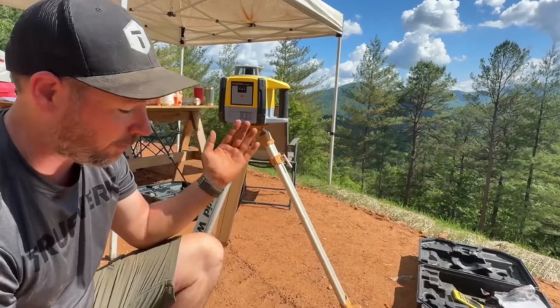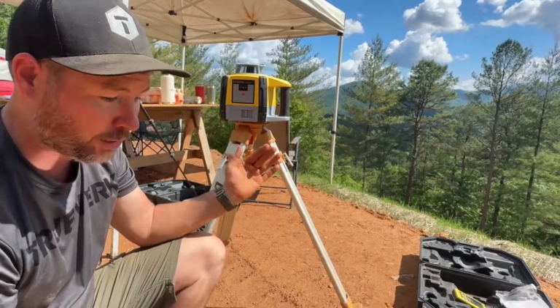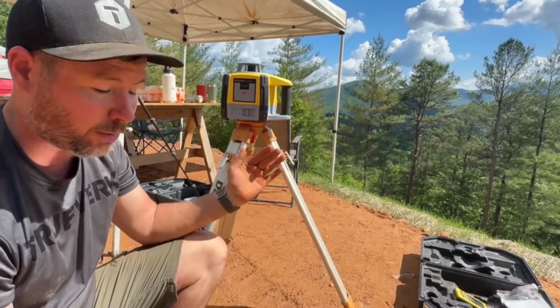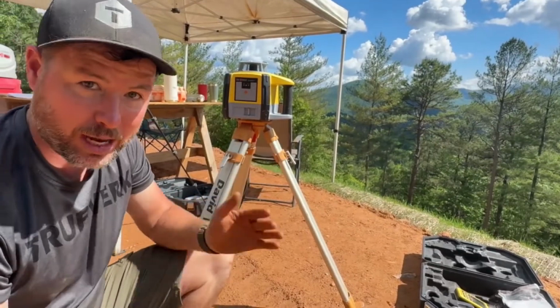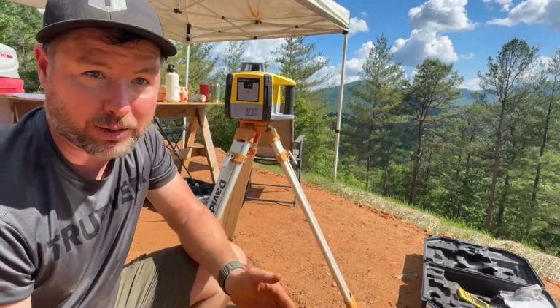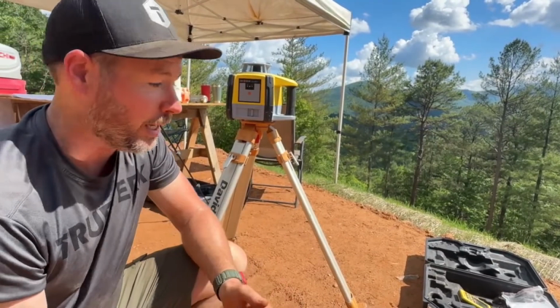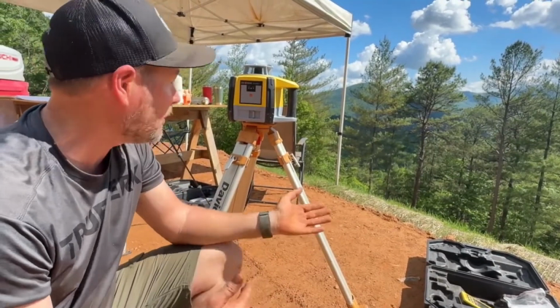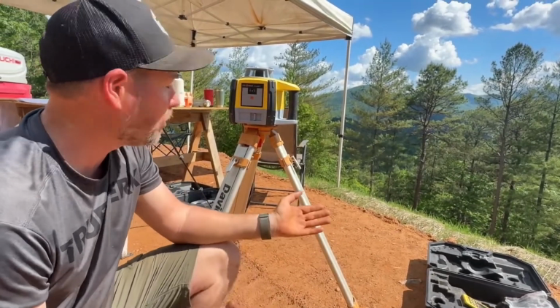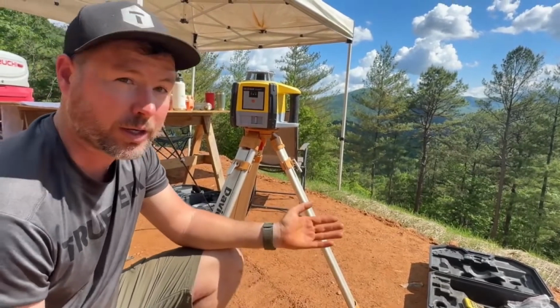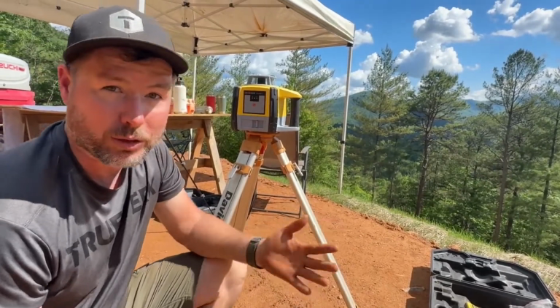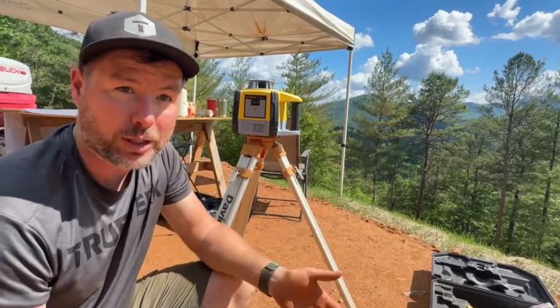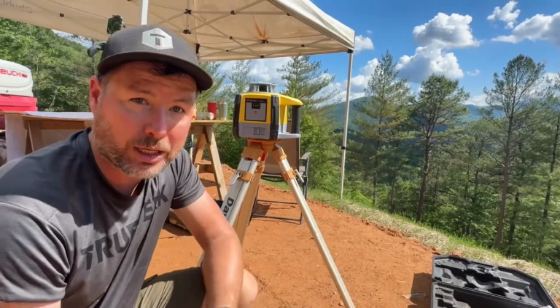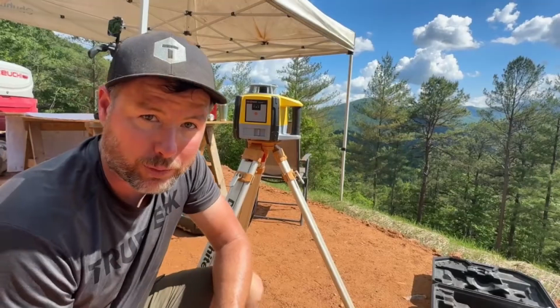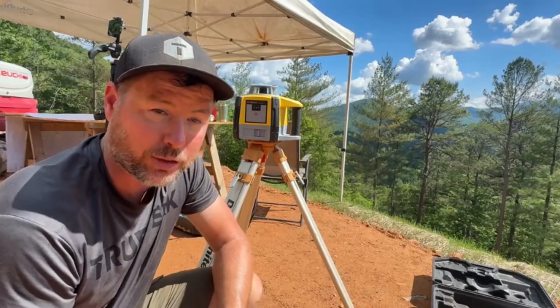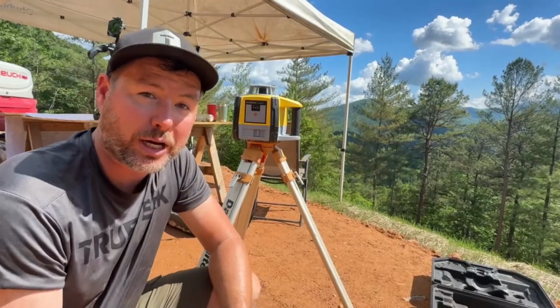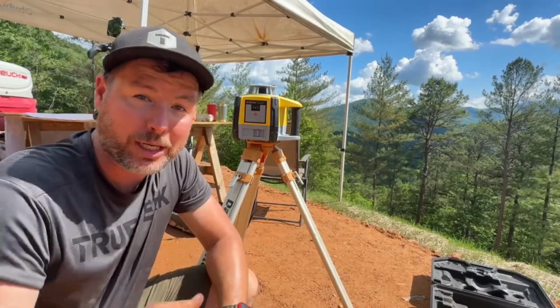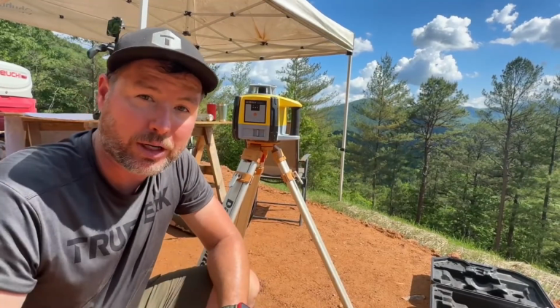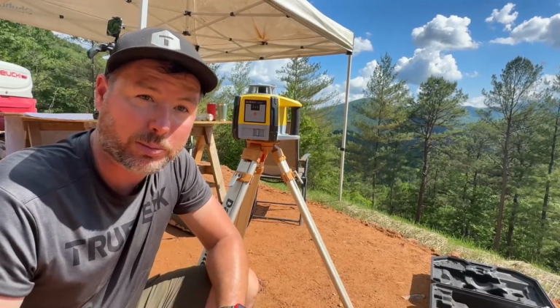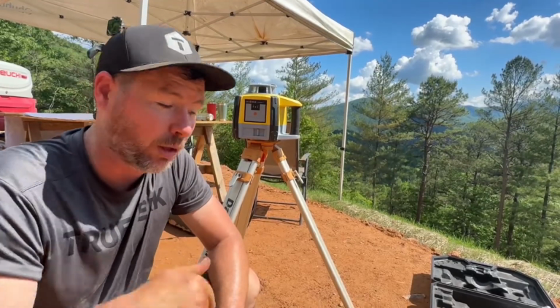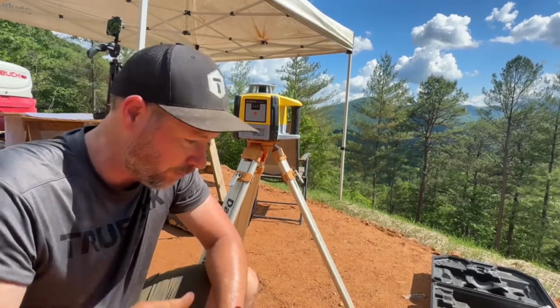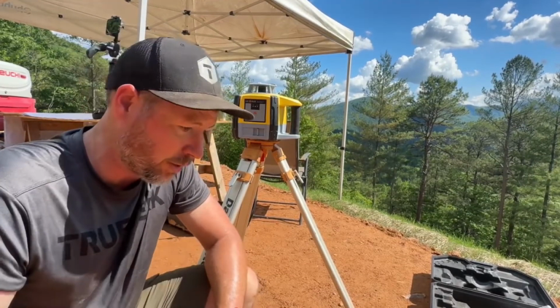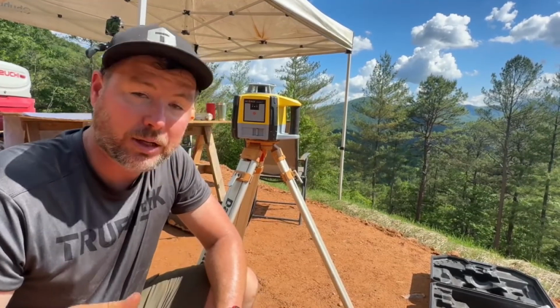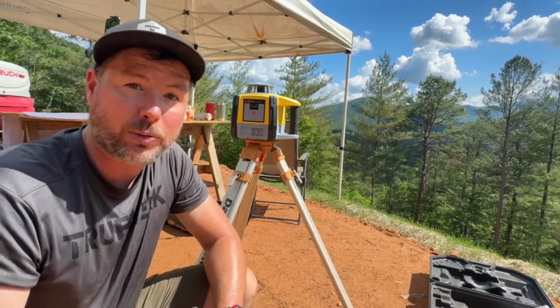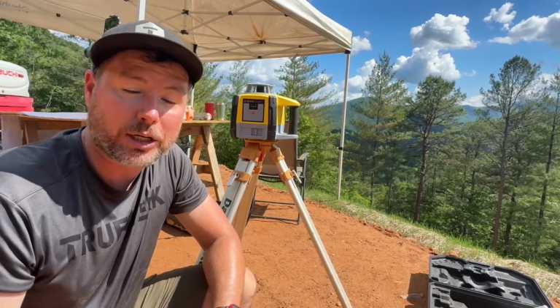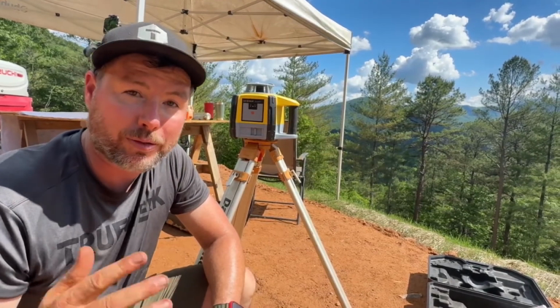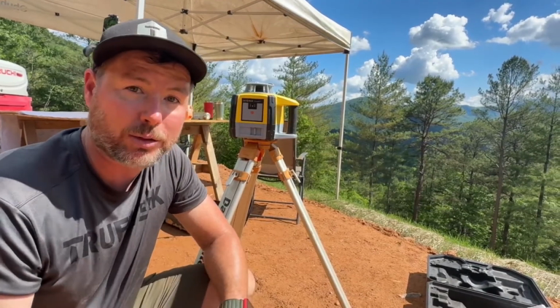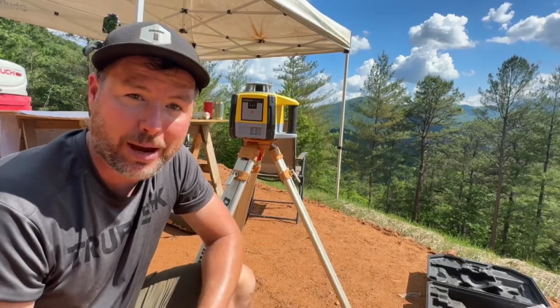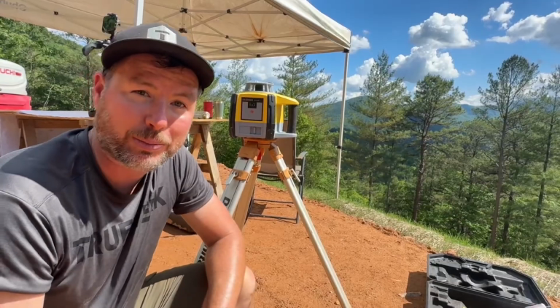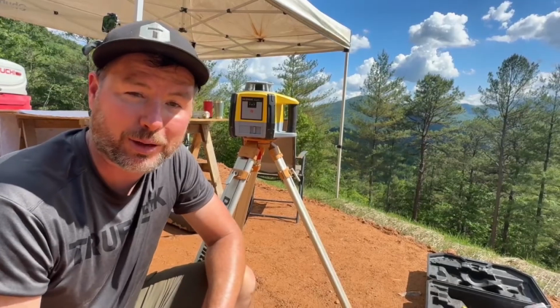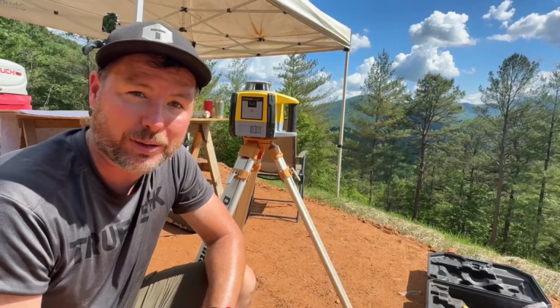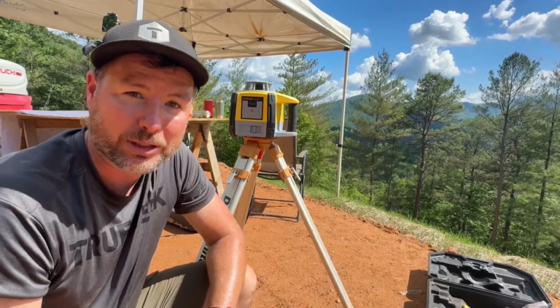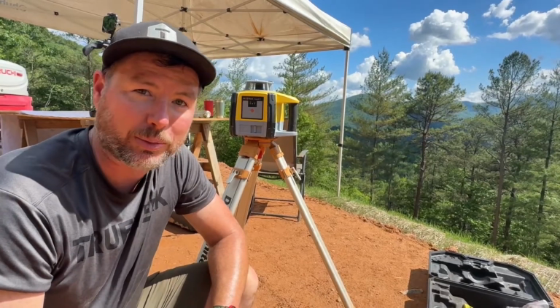All I've got to say is these things are awesome — very durable, very accurate, and easy to use. So if you're looking to get a rotary laser, check out the link in our video description below. It'll take you where you need to go. Thank you Geomax for sponsoring our video — let's get back to work.